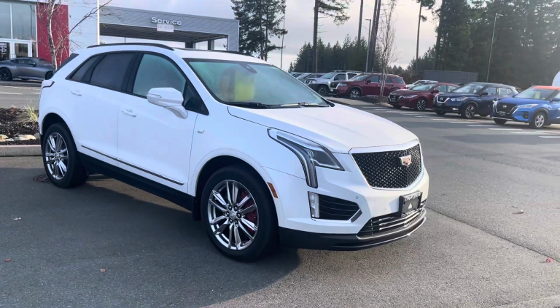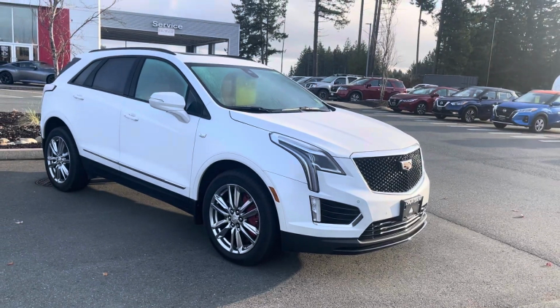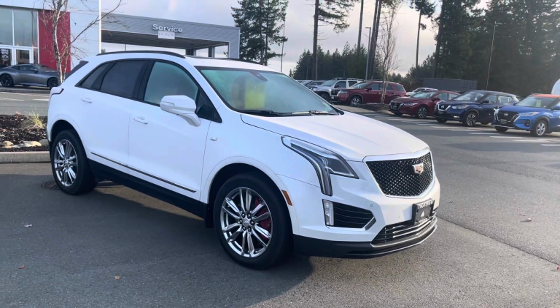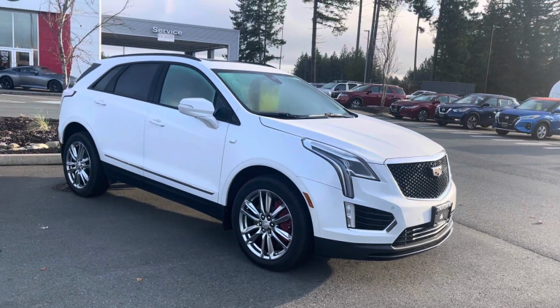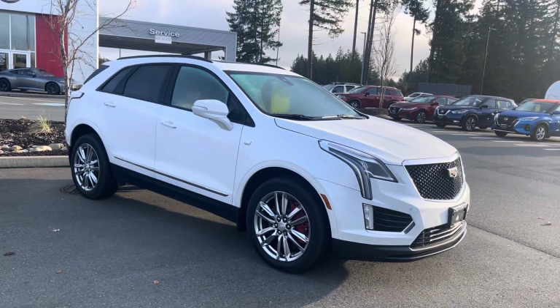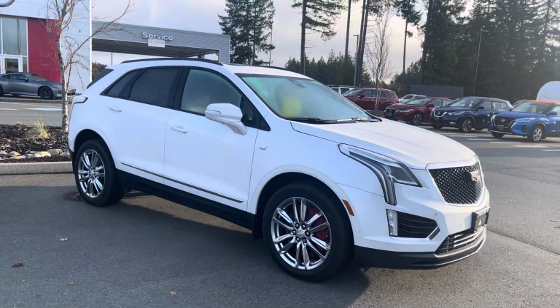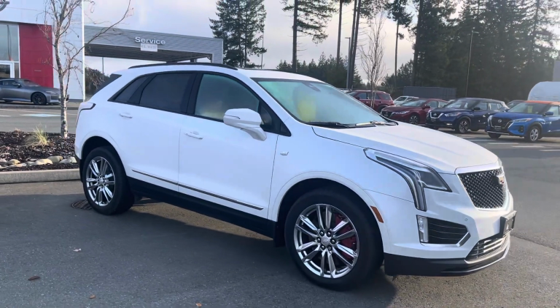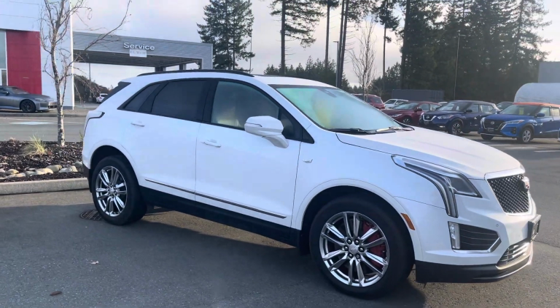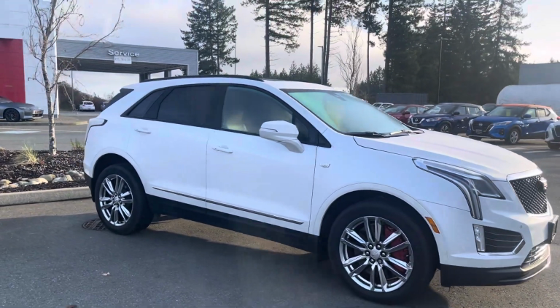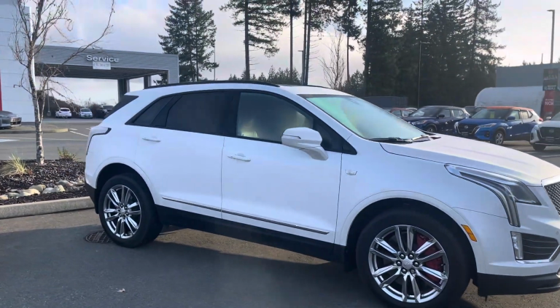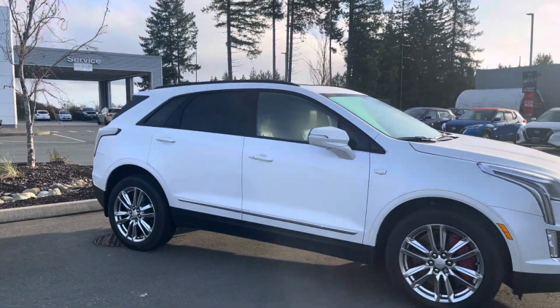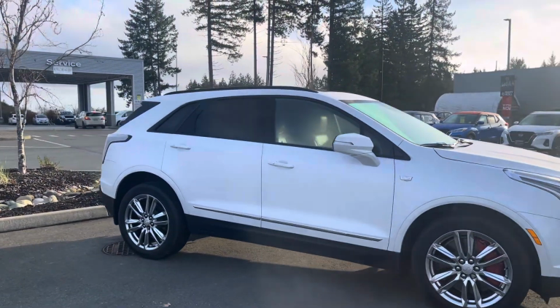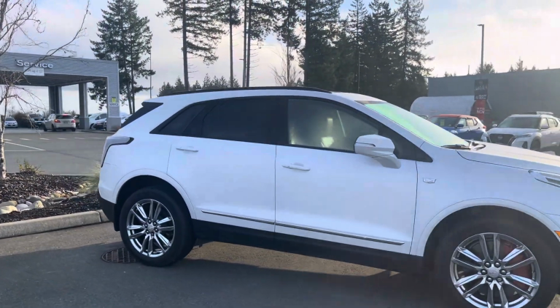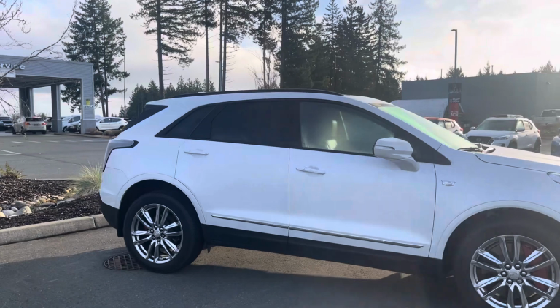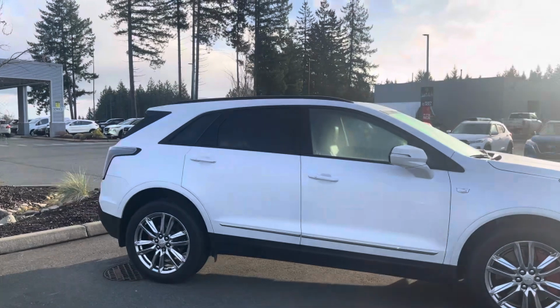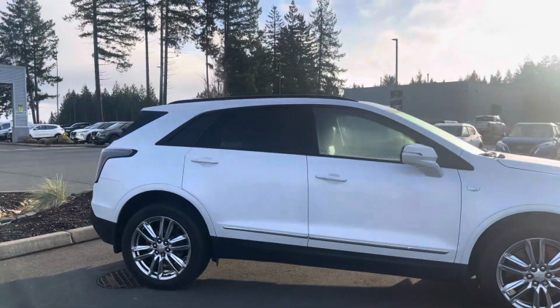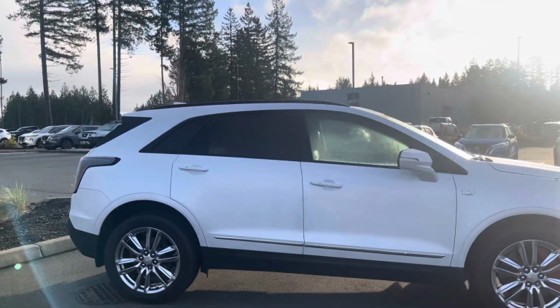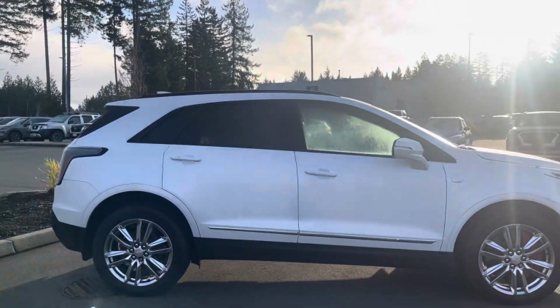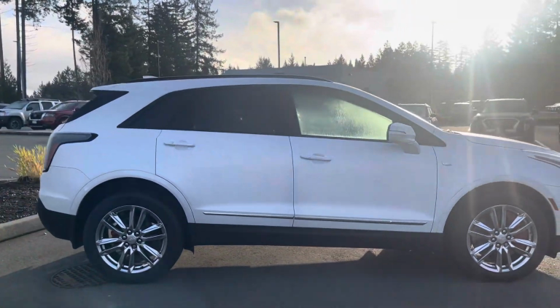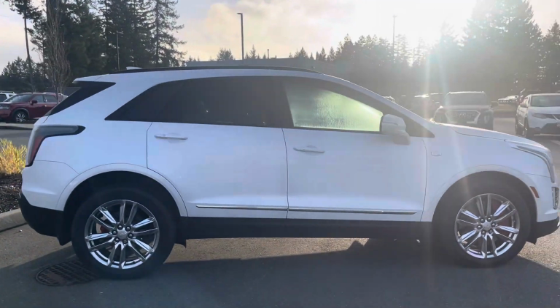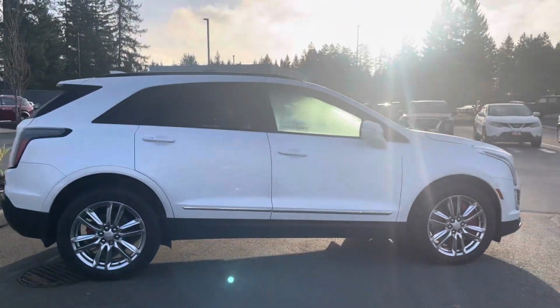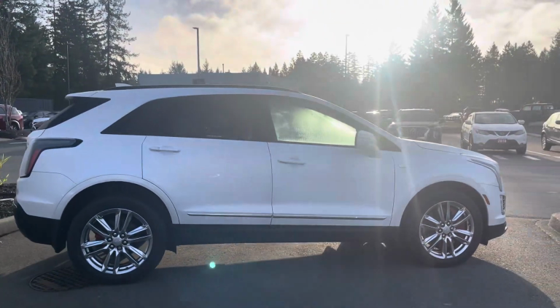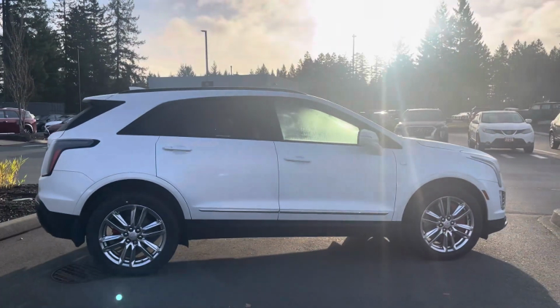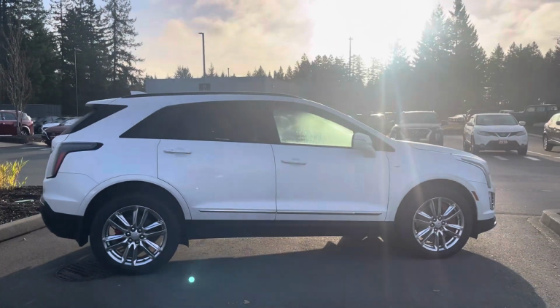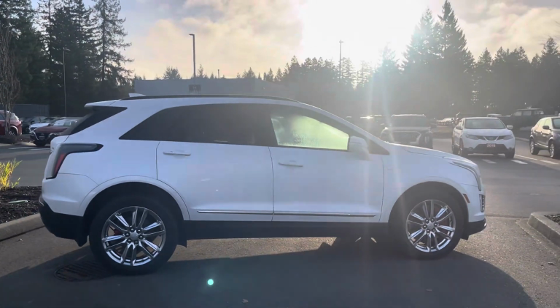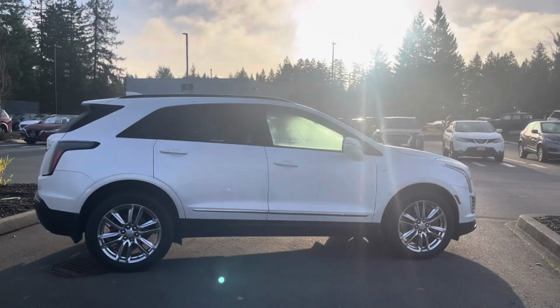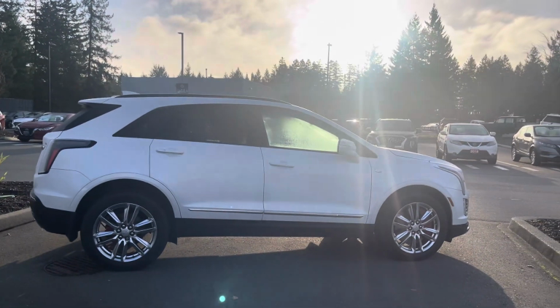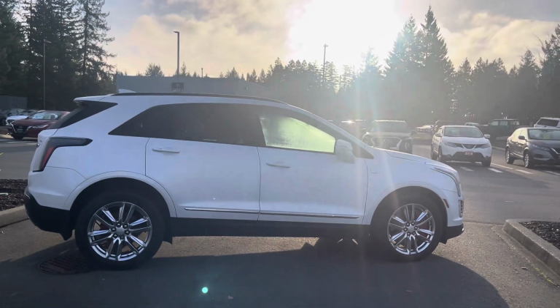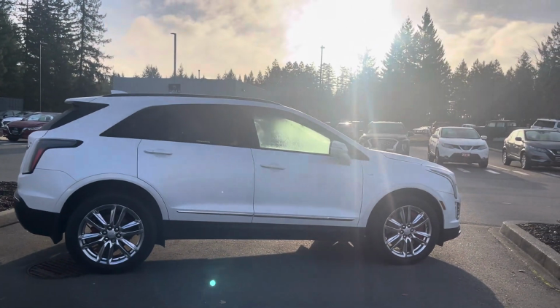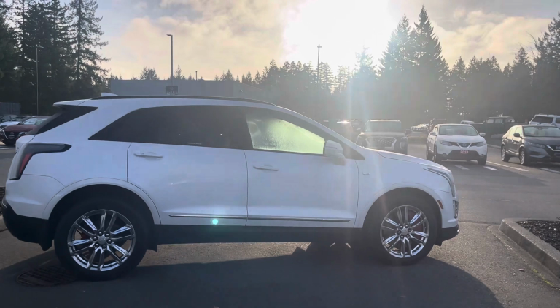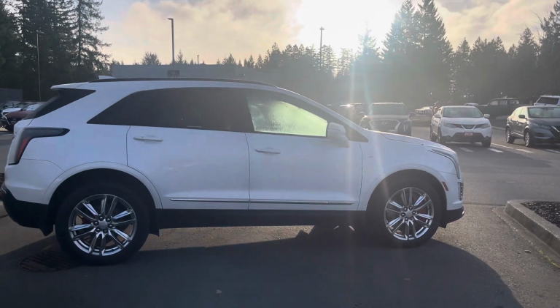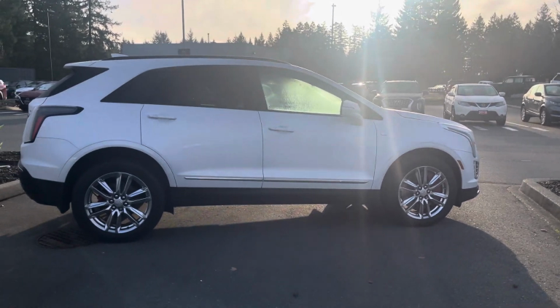Hey, this is Sar over at Courtney Nathan. Hope you're having a fantastic day. Just wanted to make a quick short video on this 2023 Cadillac XT5 Sport that we have.